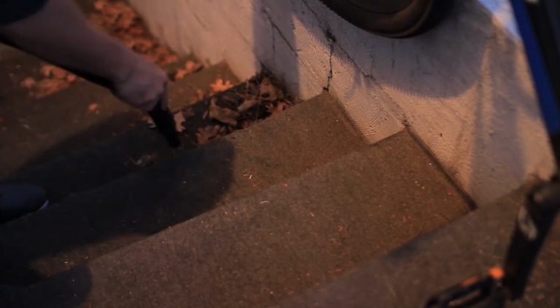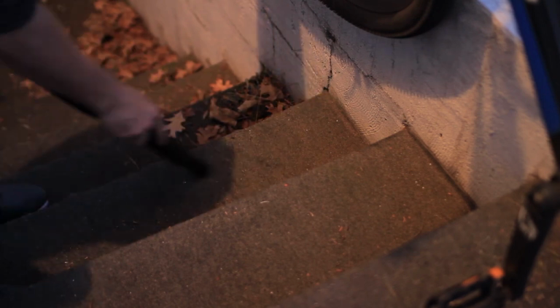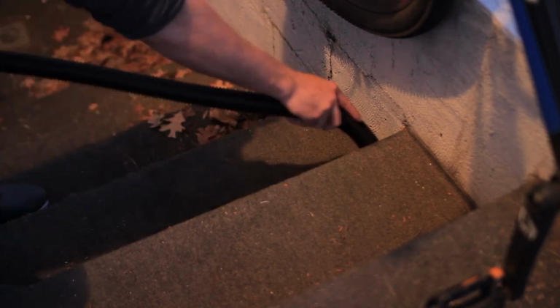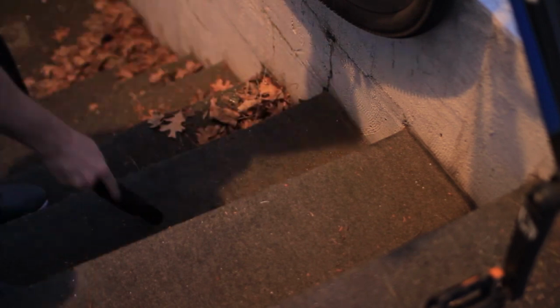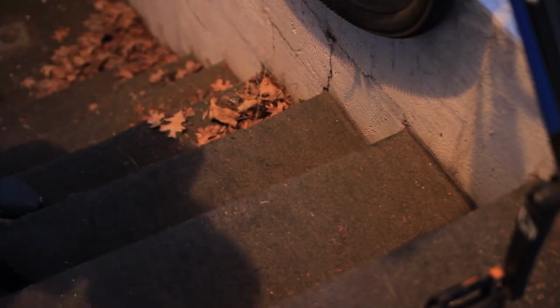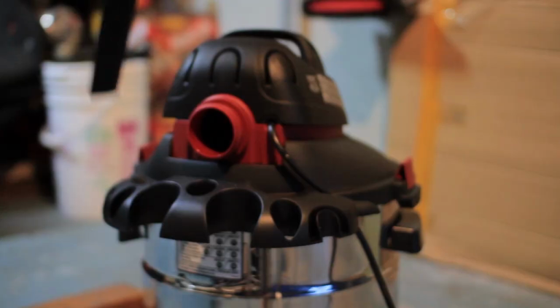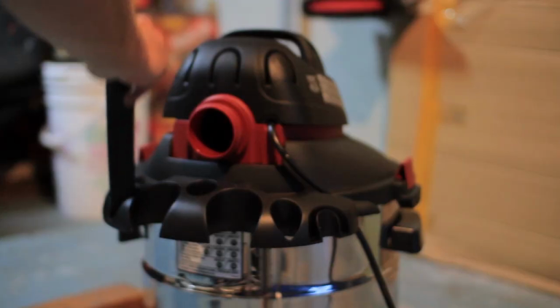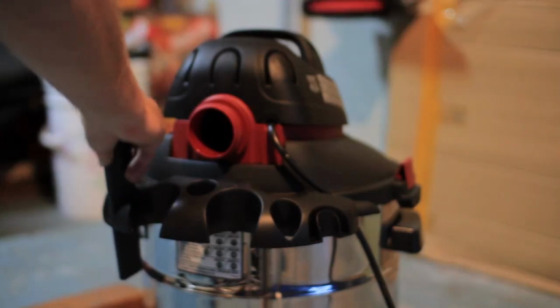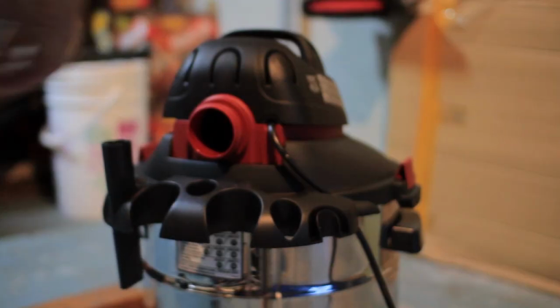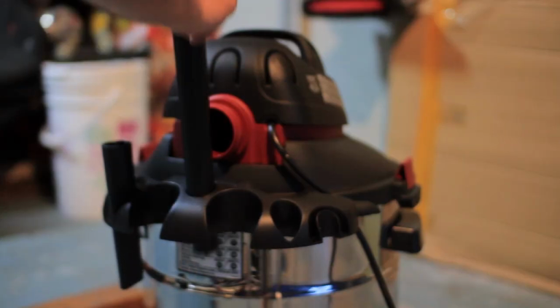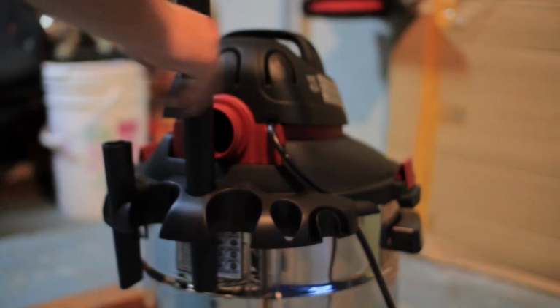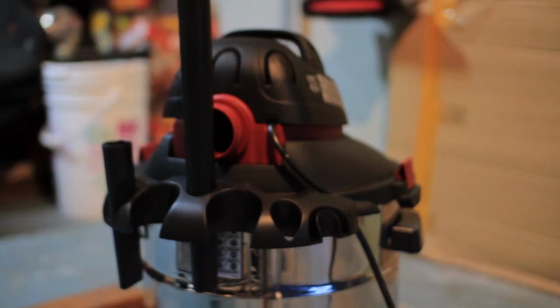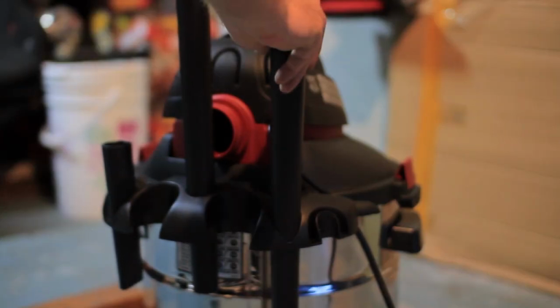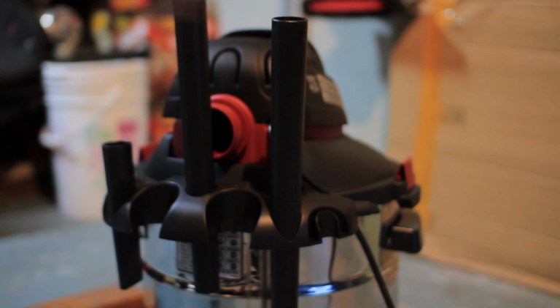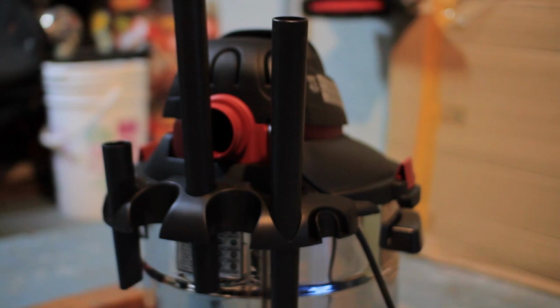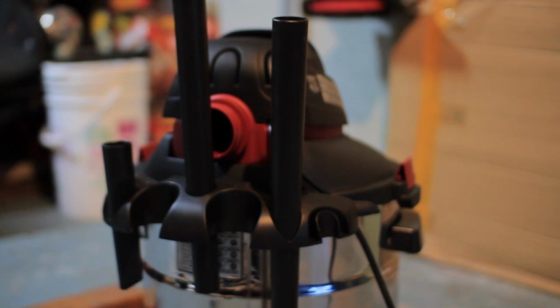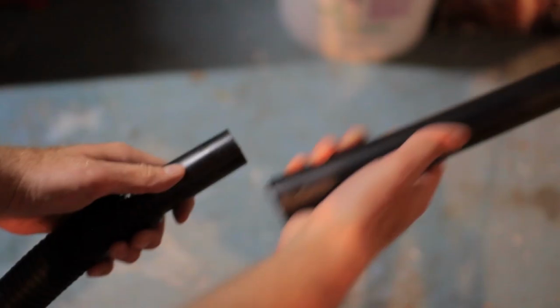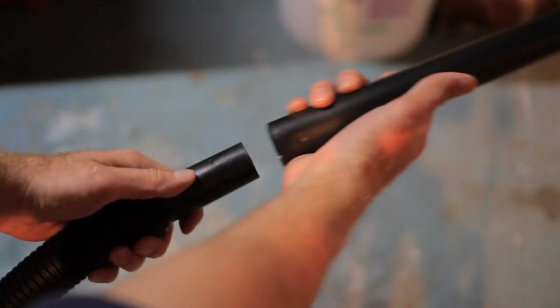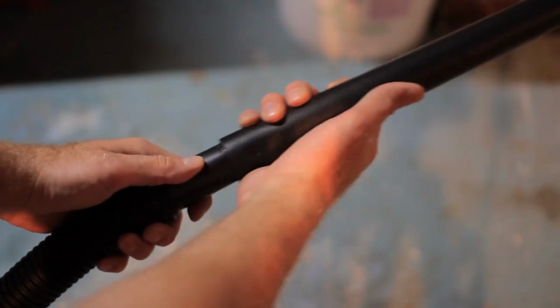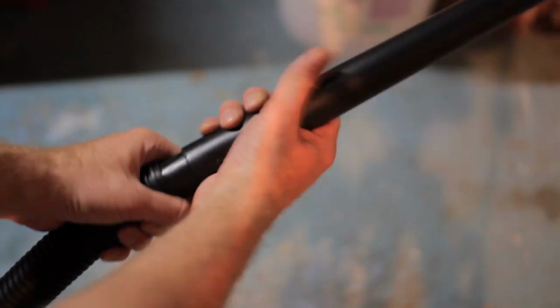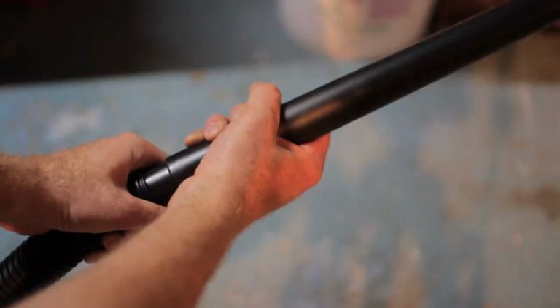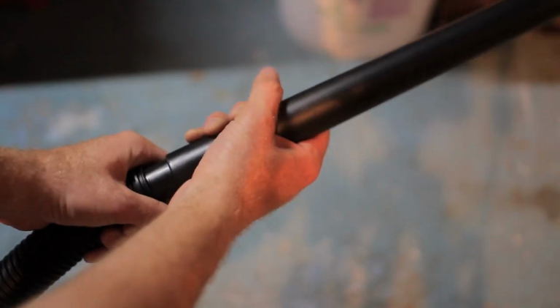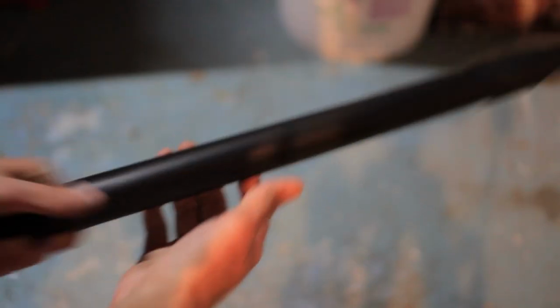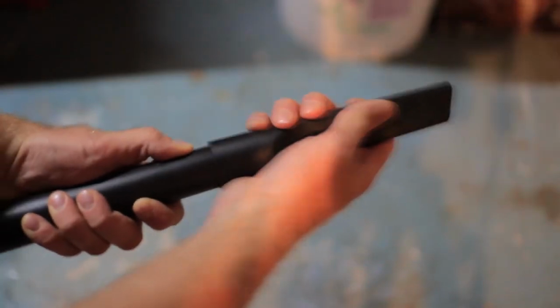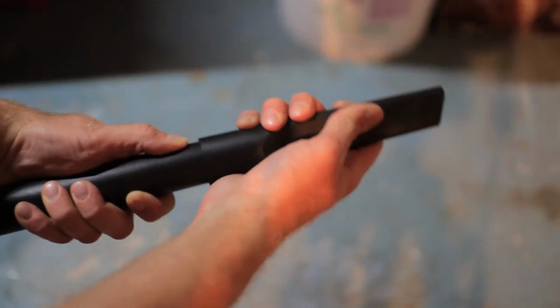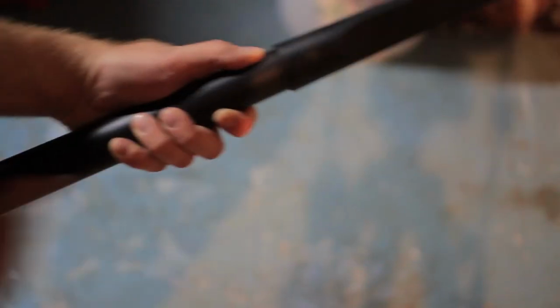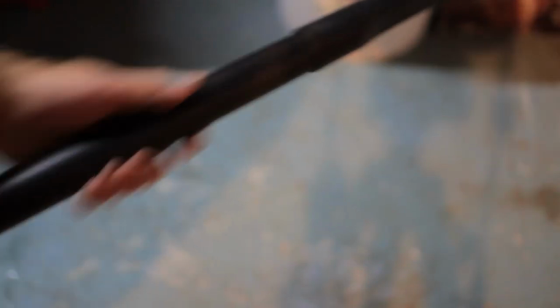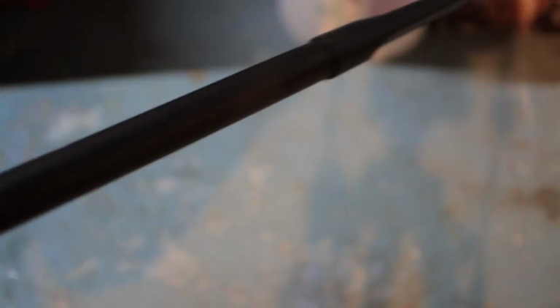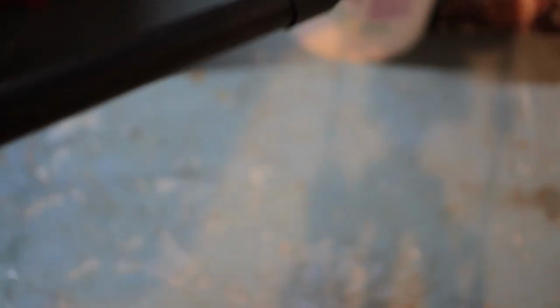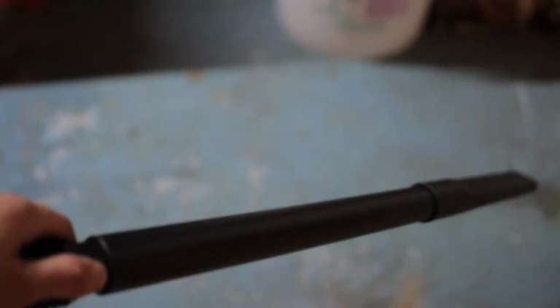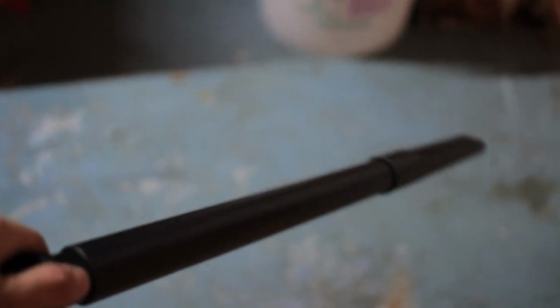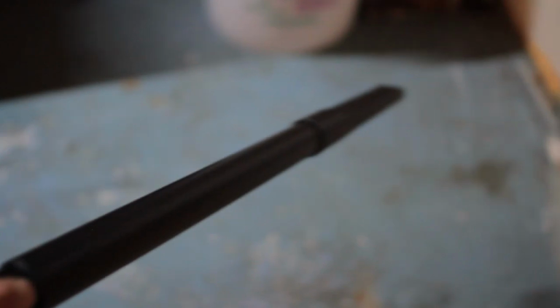A nifty feature this shop vac has is an onboard cord and tool storage add-on. The extension wand comes in handy for floors and corners so you don't have to bend down too much.